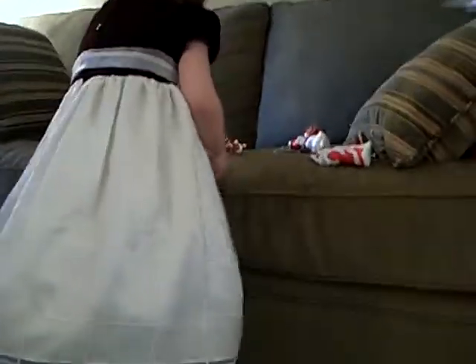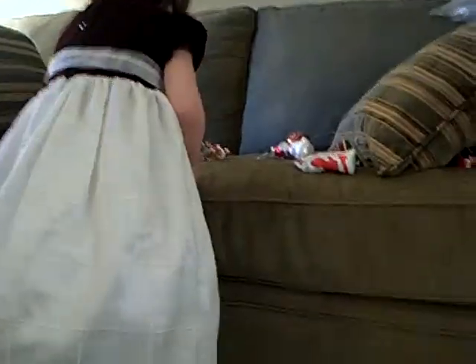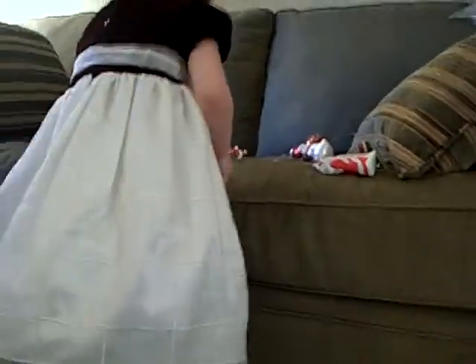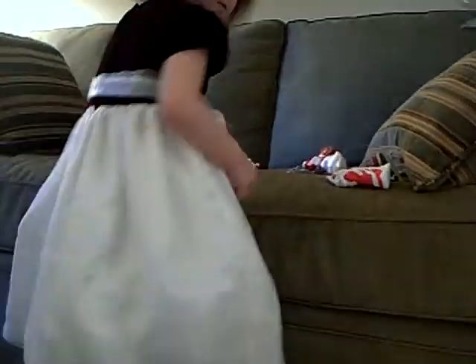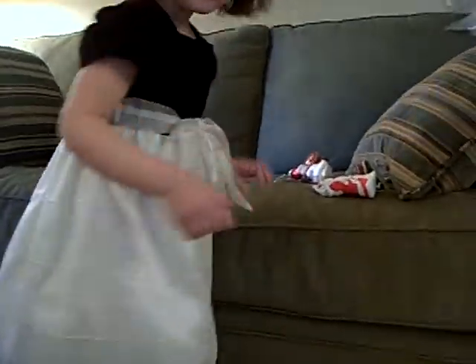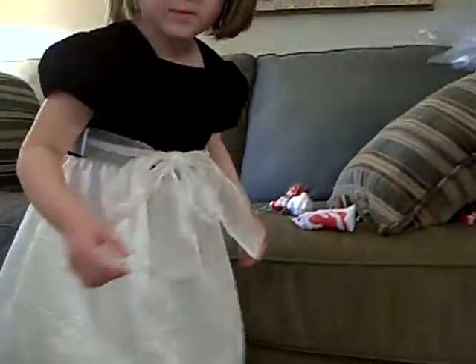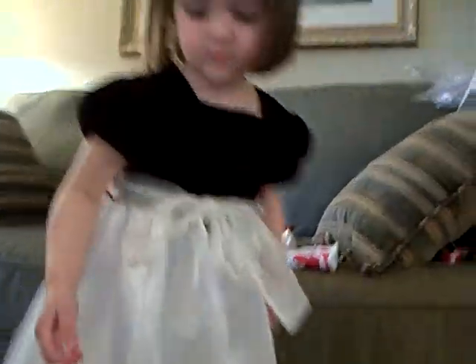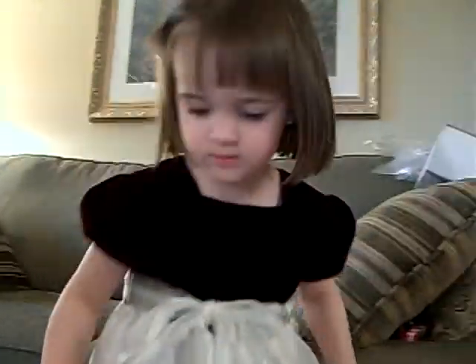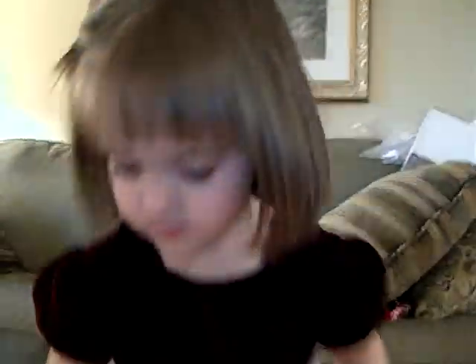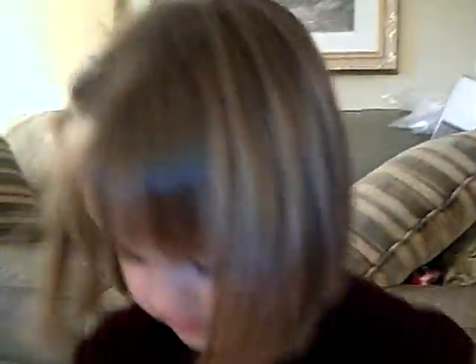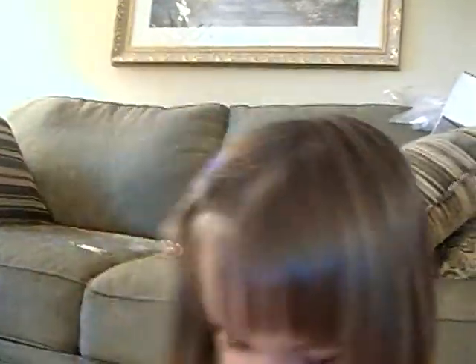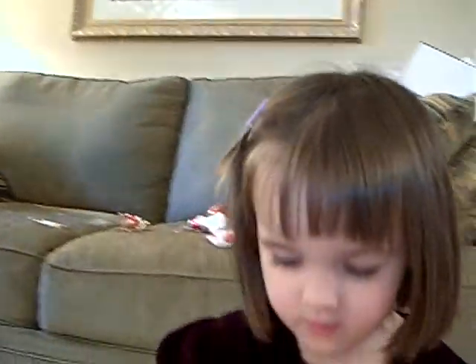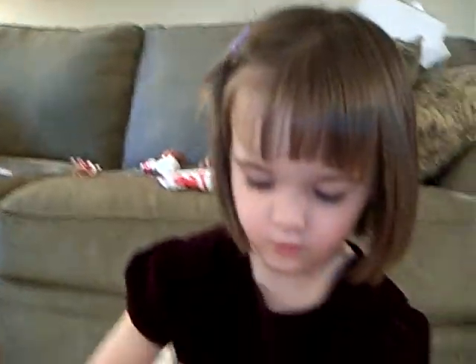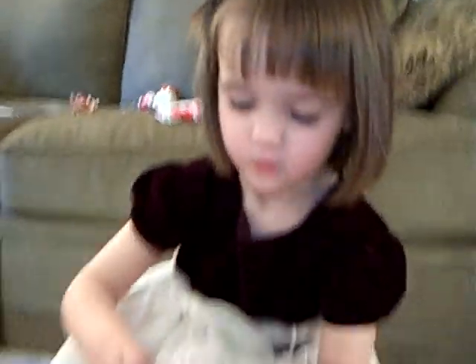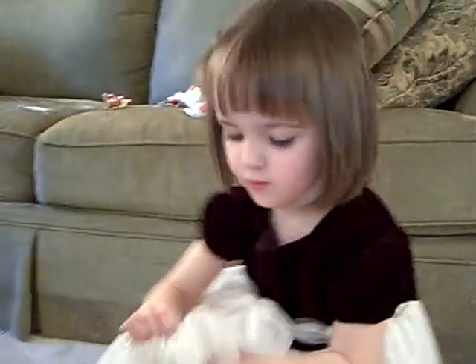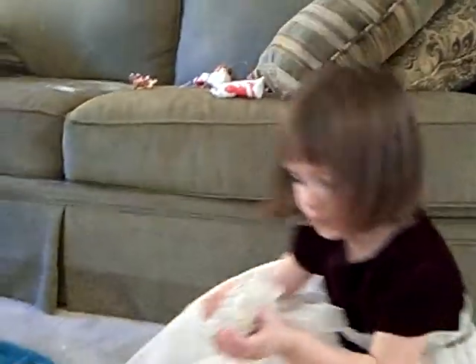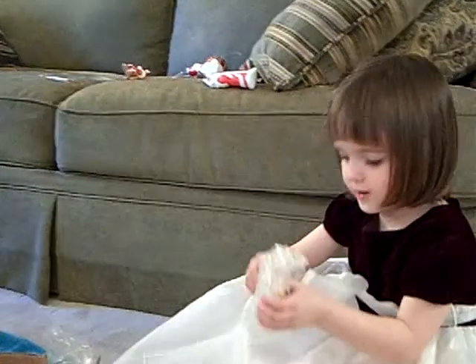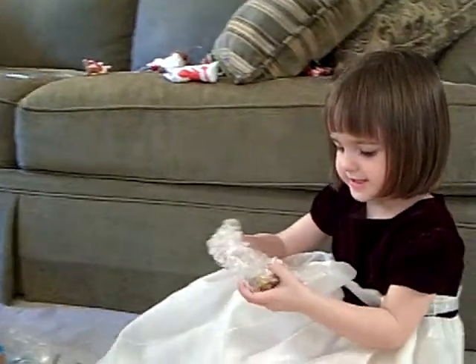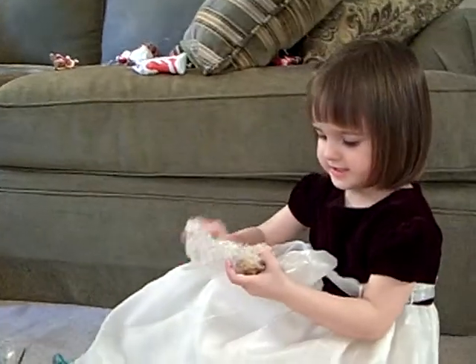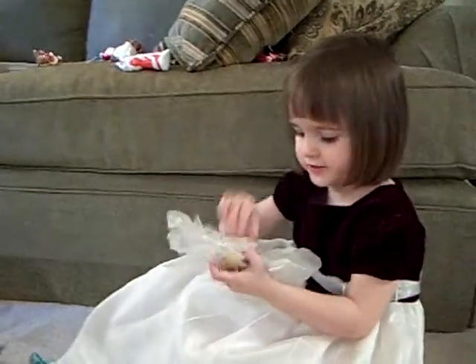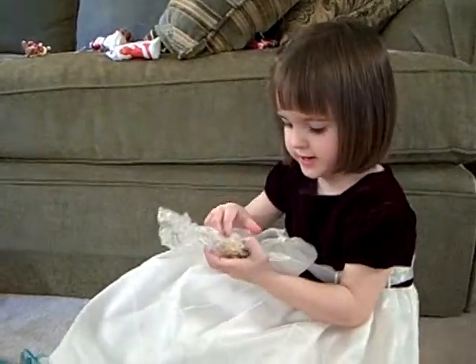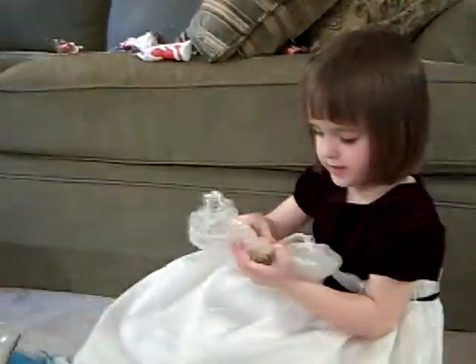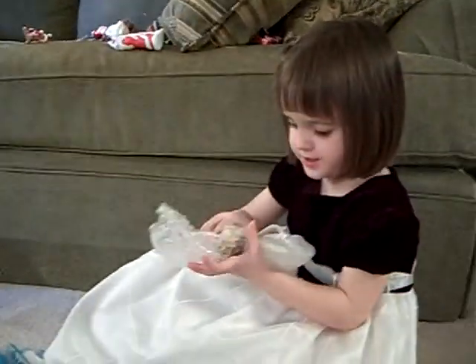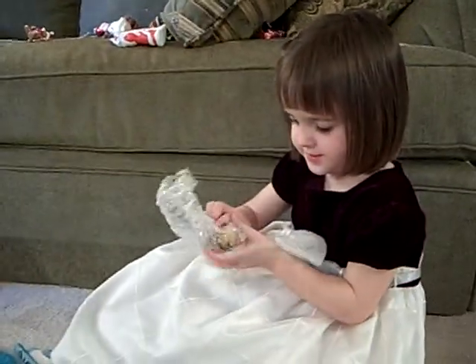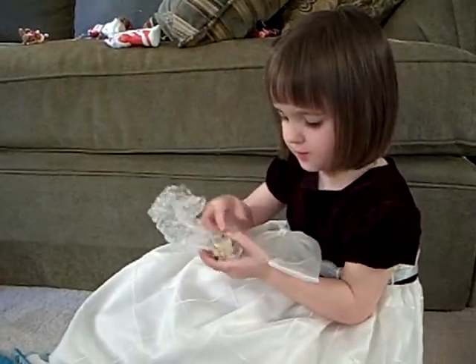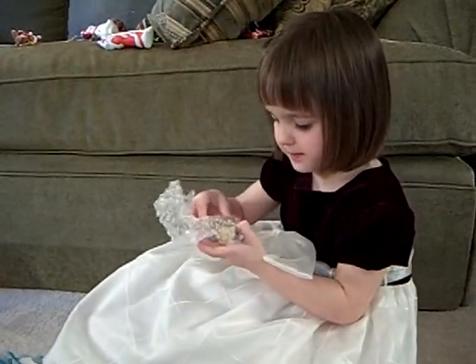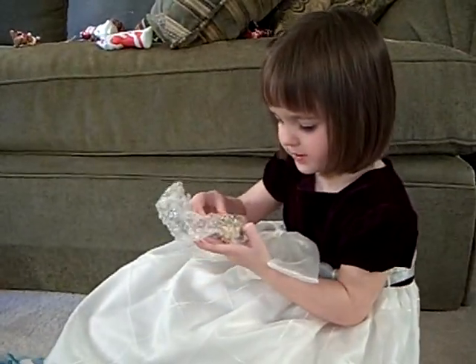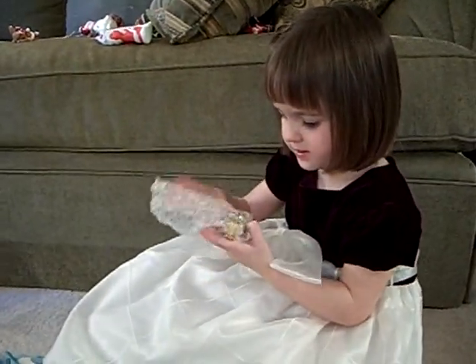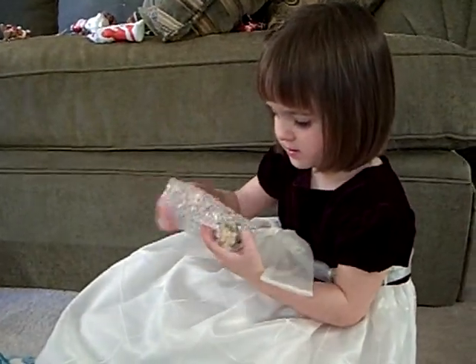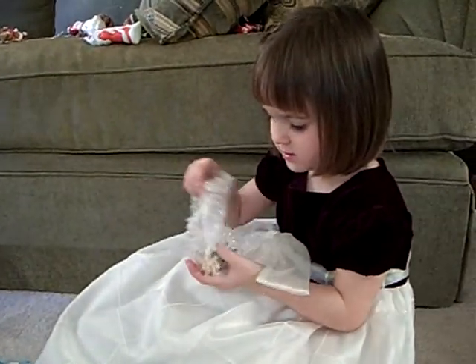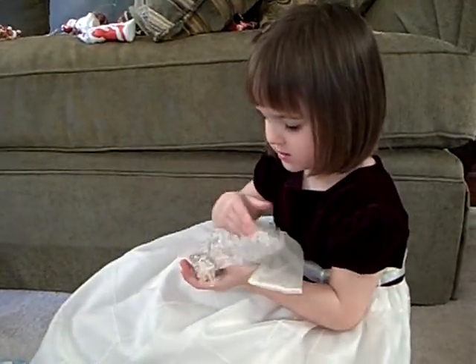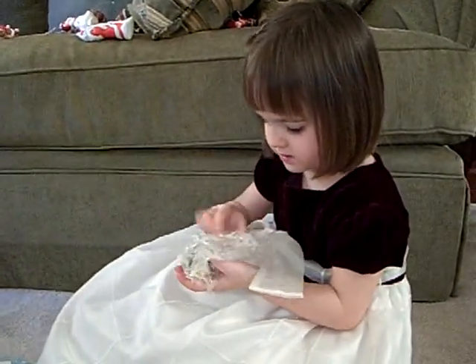And Rachel dressed up for the occasion. Ooh, what is this one? So bubbly. It is so bubbly.